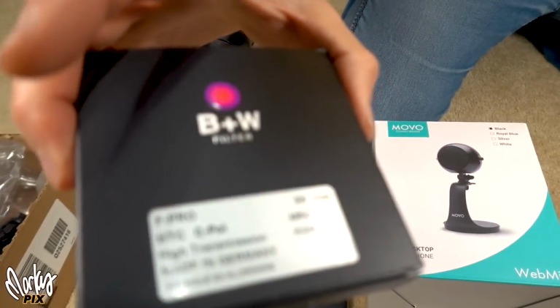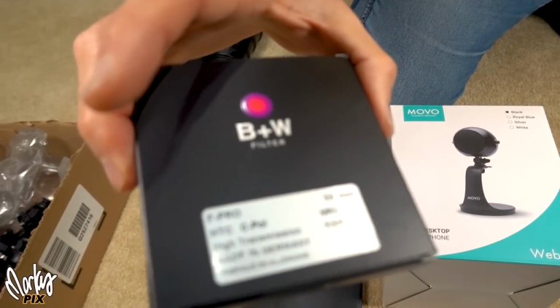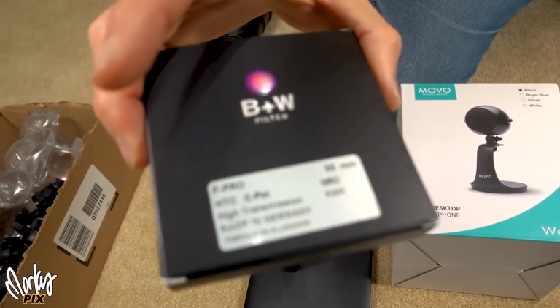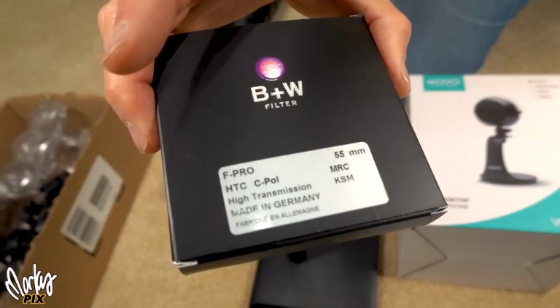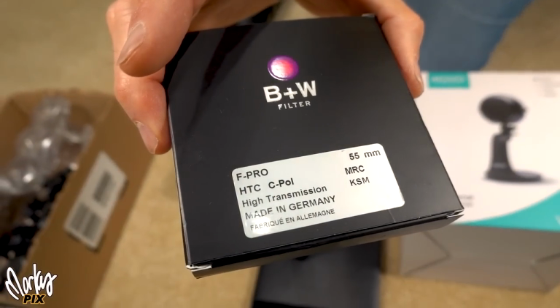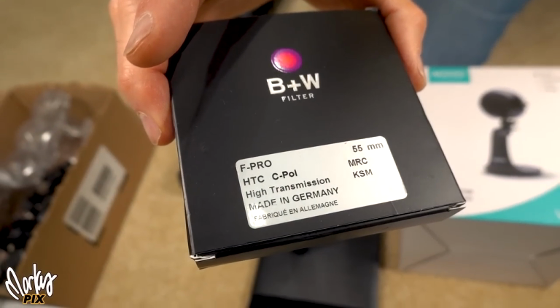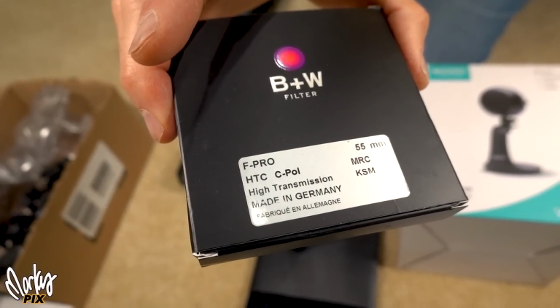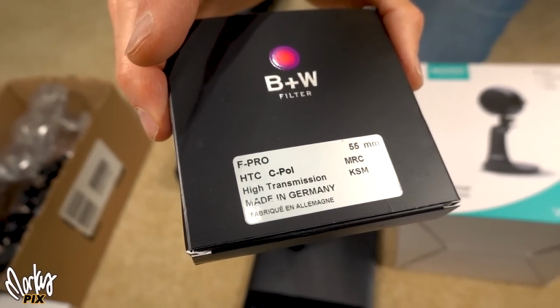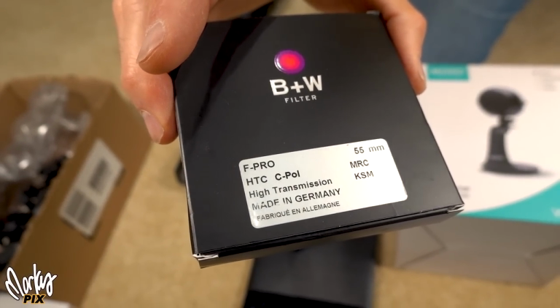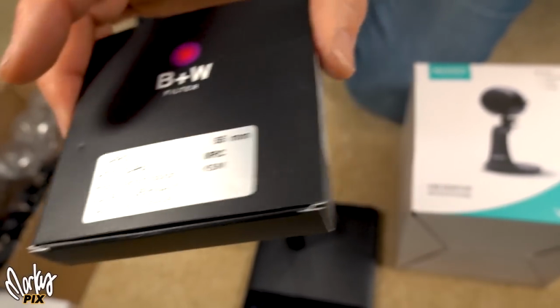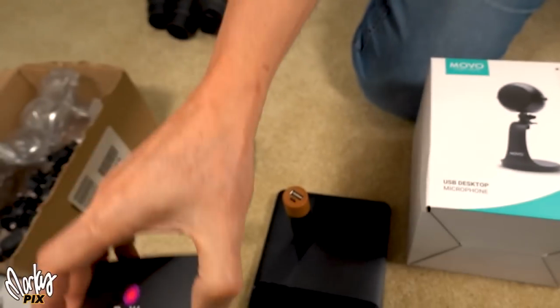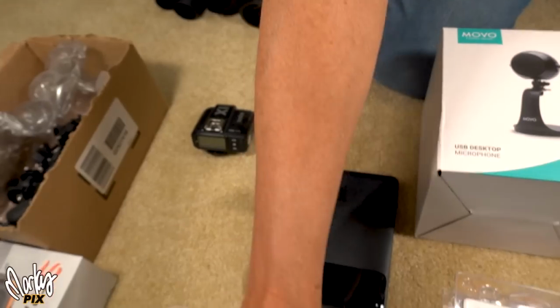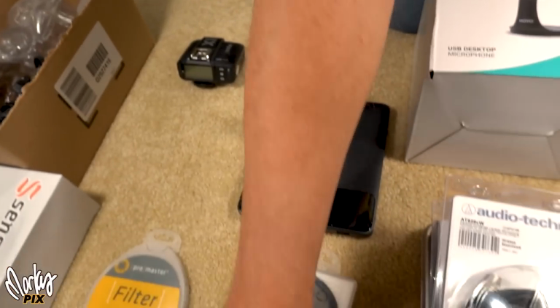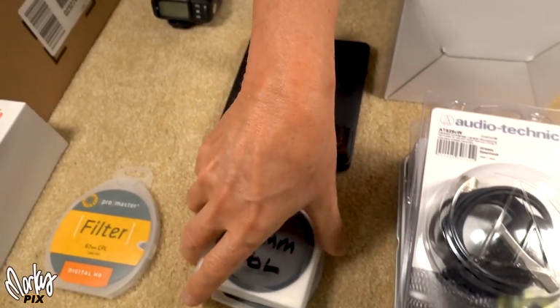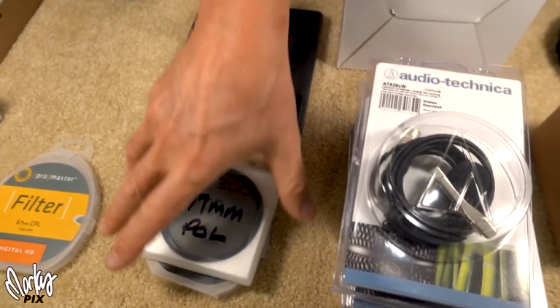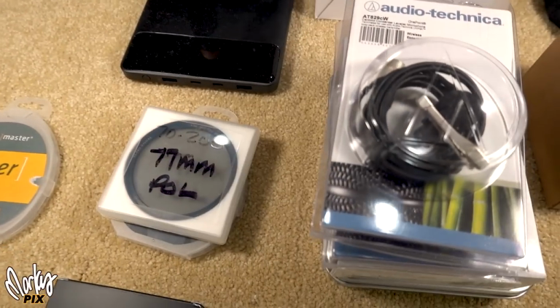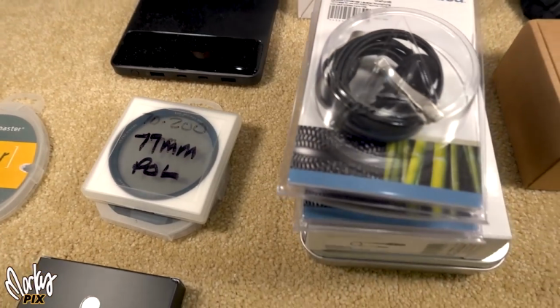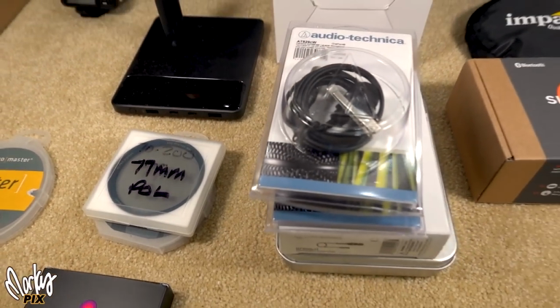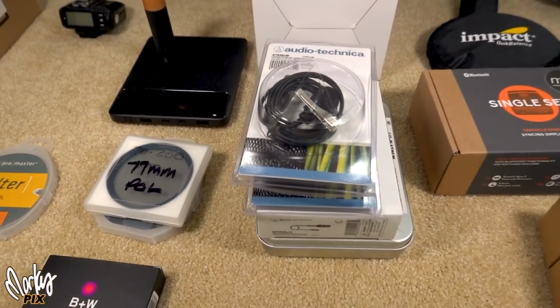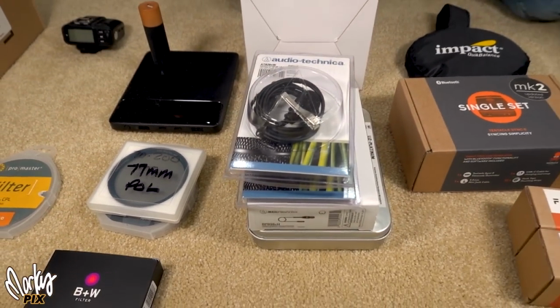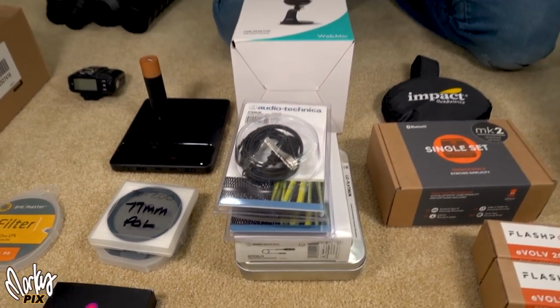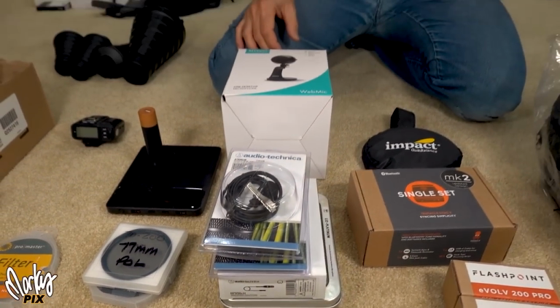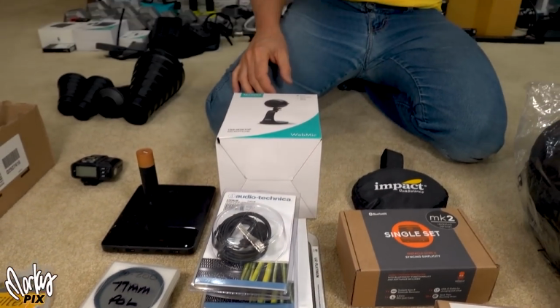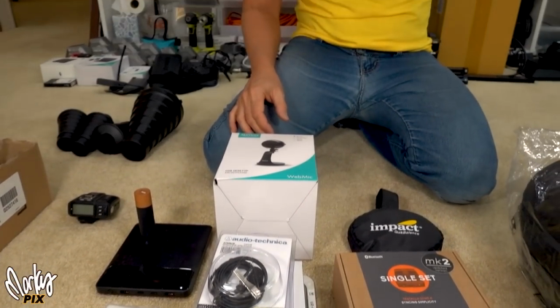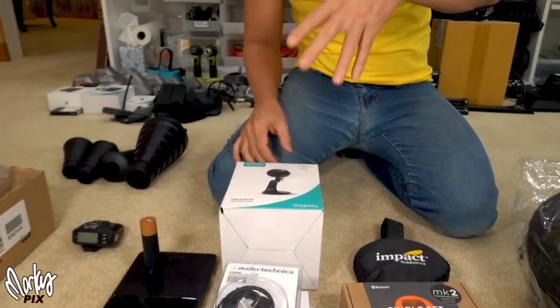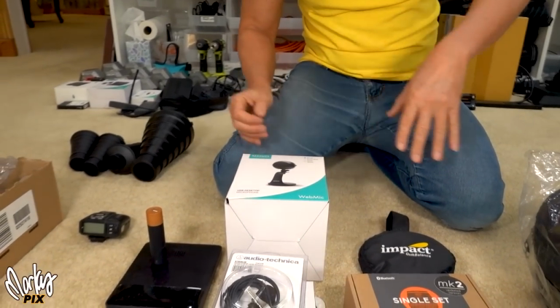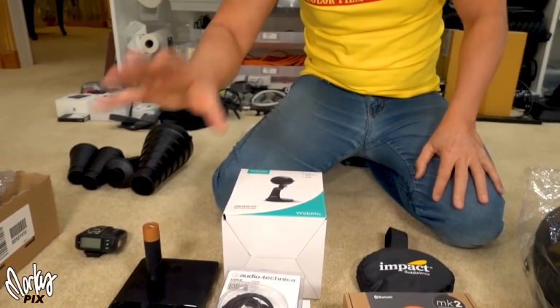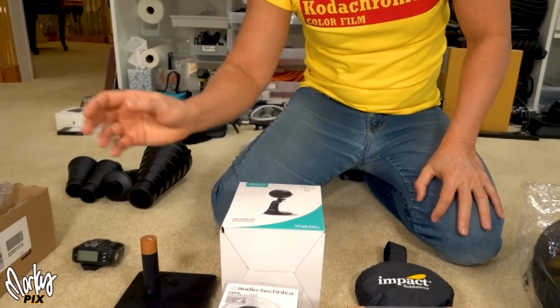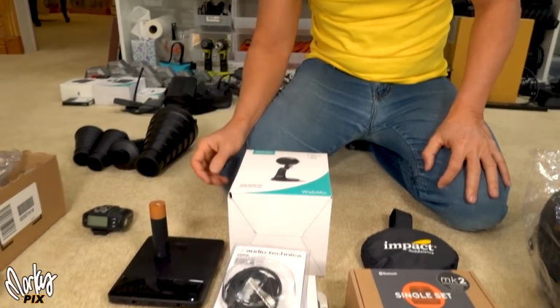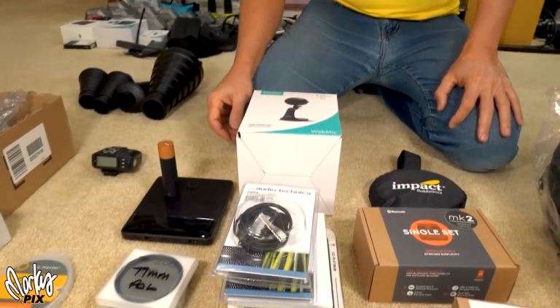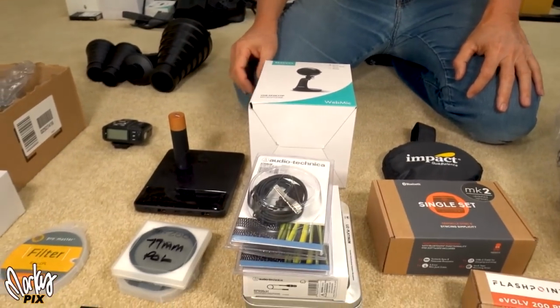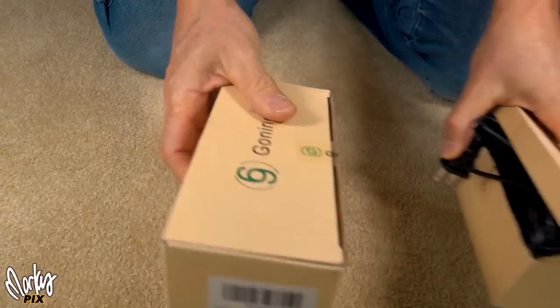And a 55 millimeter polarizer also. Now I know you're going to ask me what polarizers I use — that's a whole other video. I'm just giving these ones away.